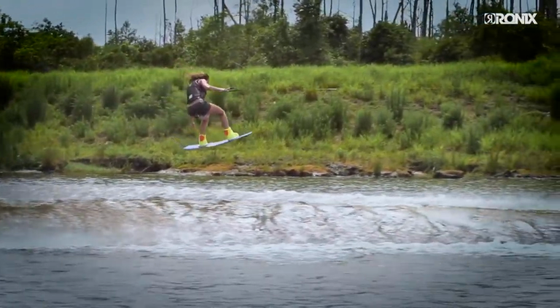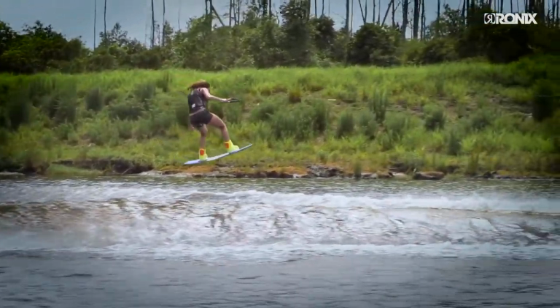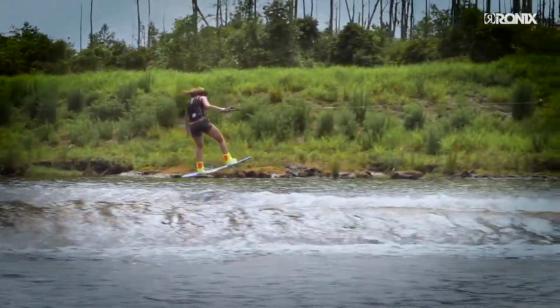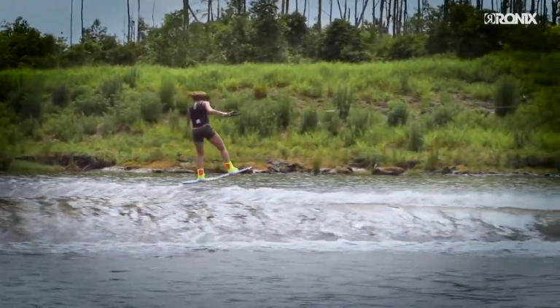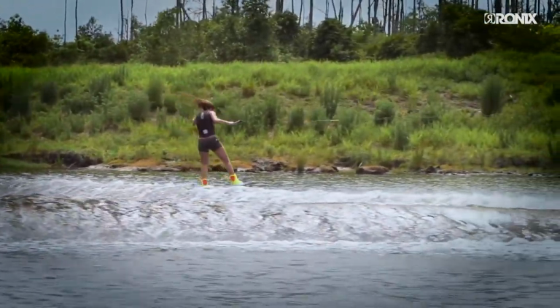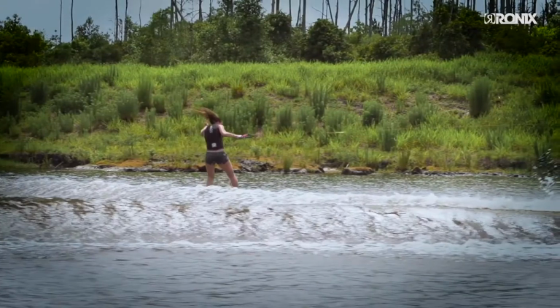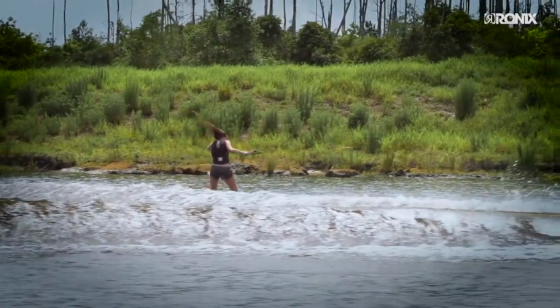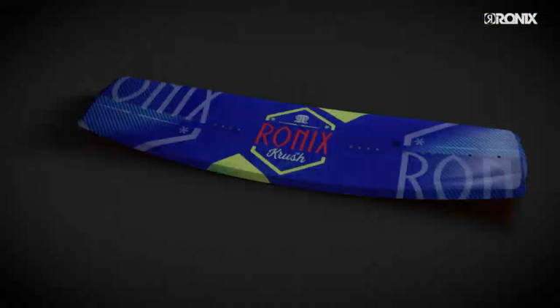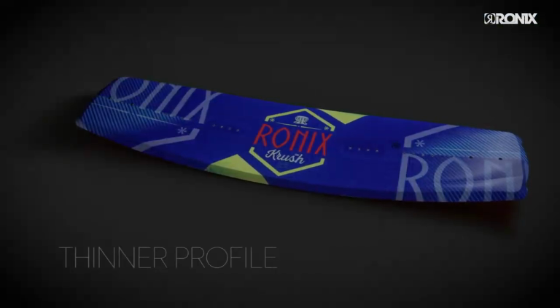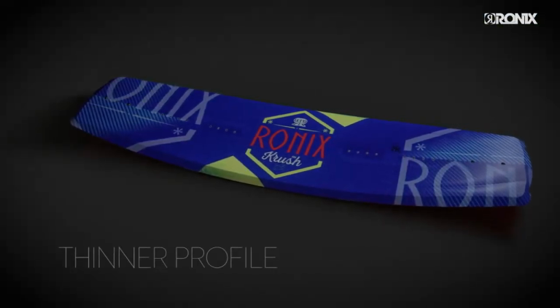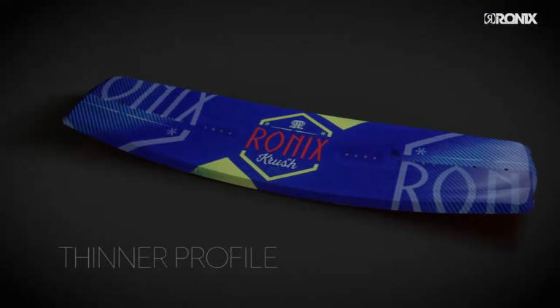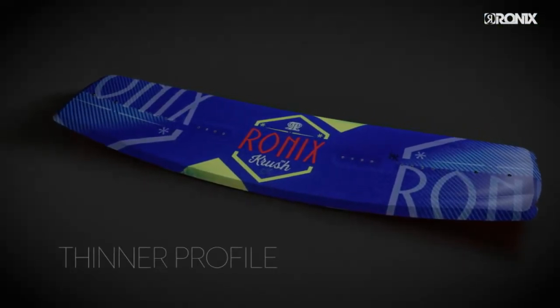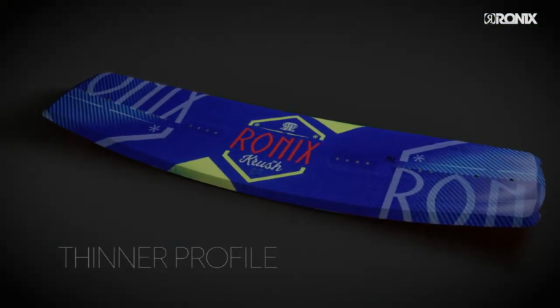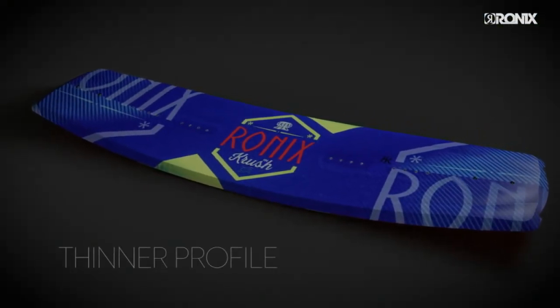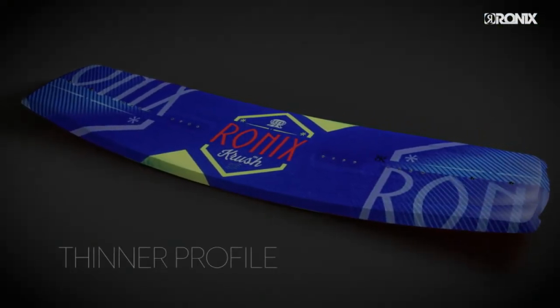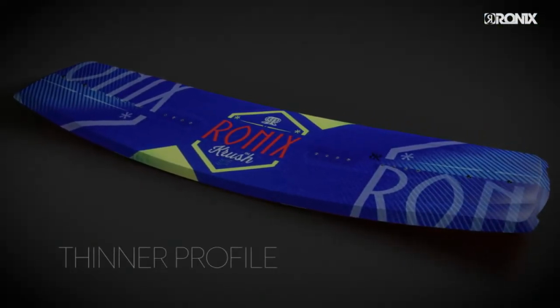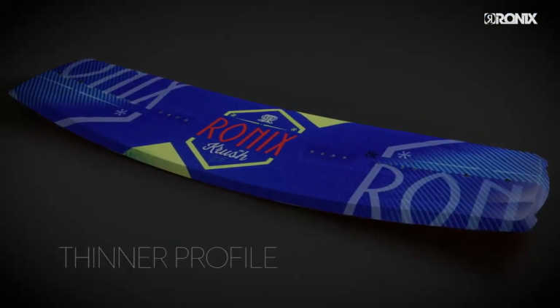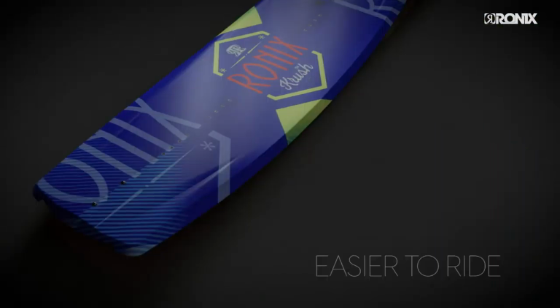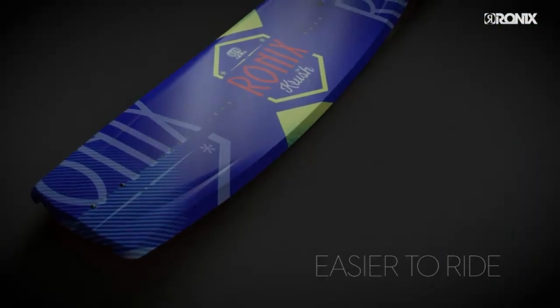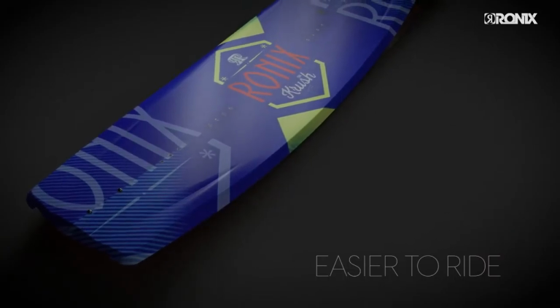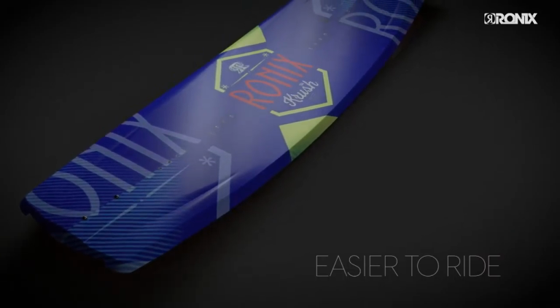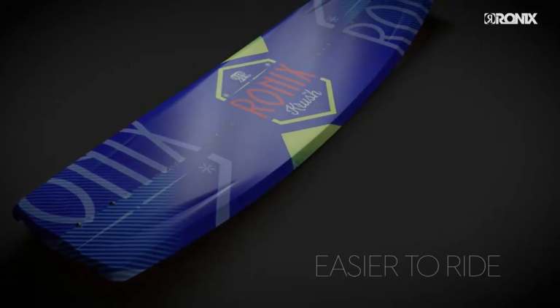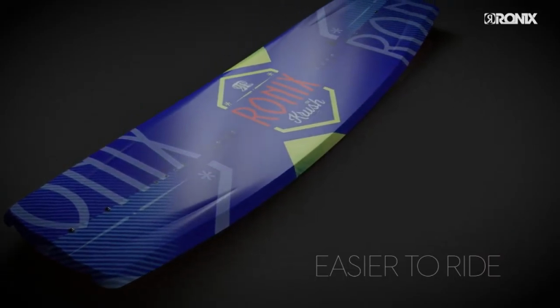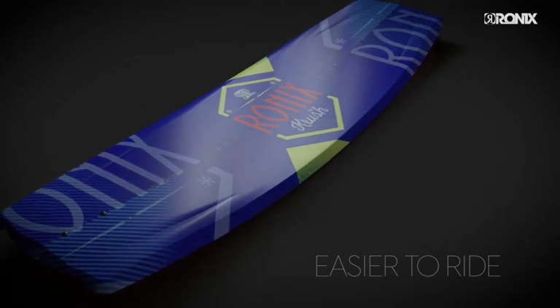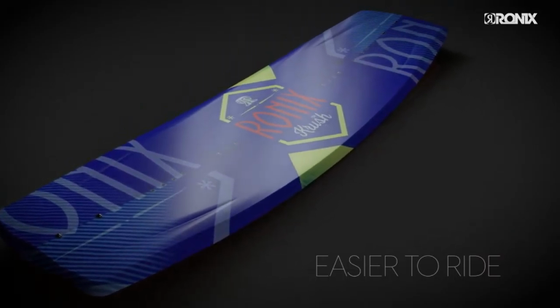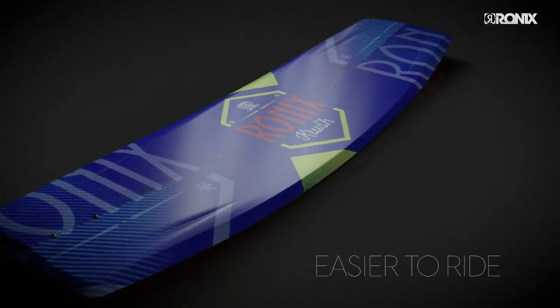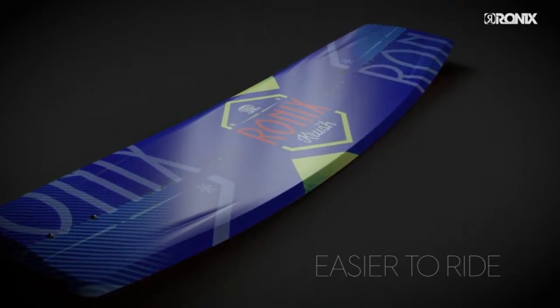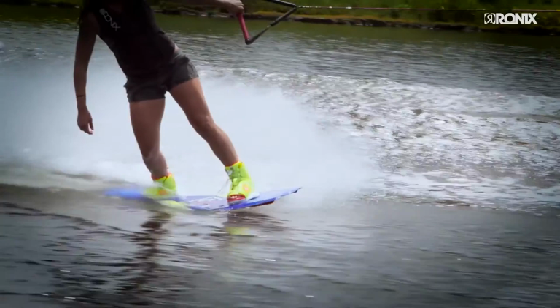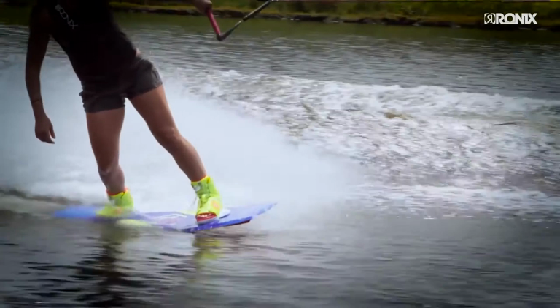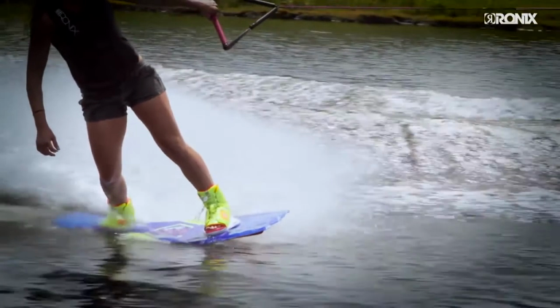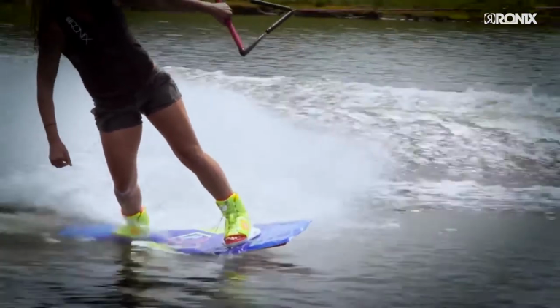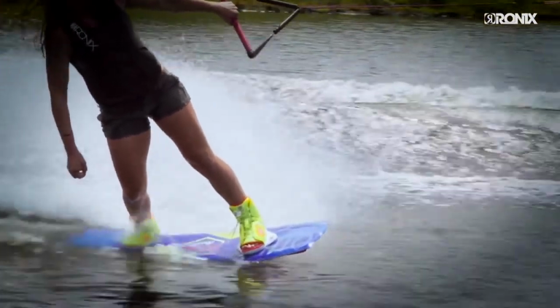New for this year, we made two innovative changes. Number one, we thinned up the profile. This reduced the overall swing weight of the board, making it less bulky and easier to maneuver, along with creating more feel on the water.